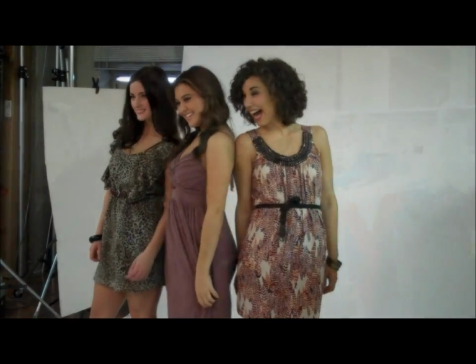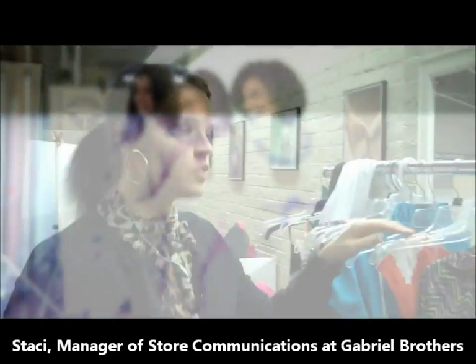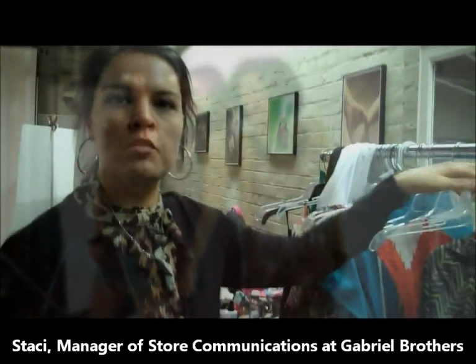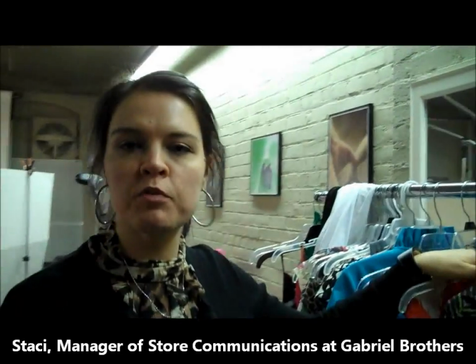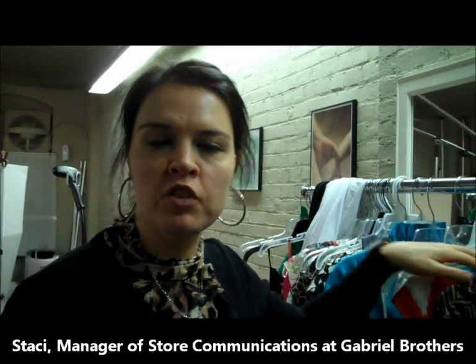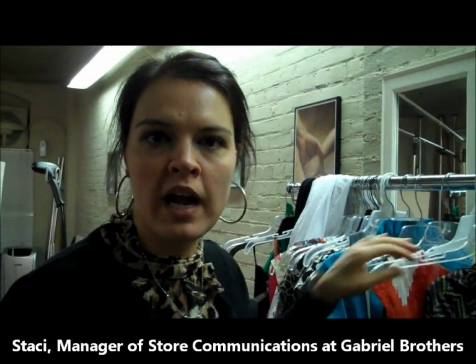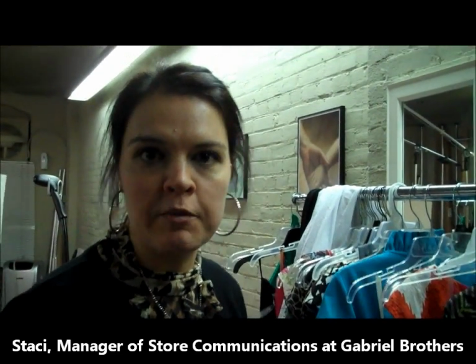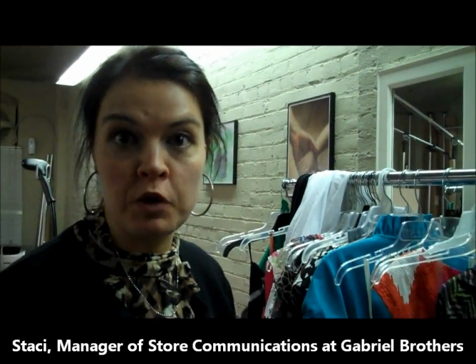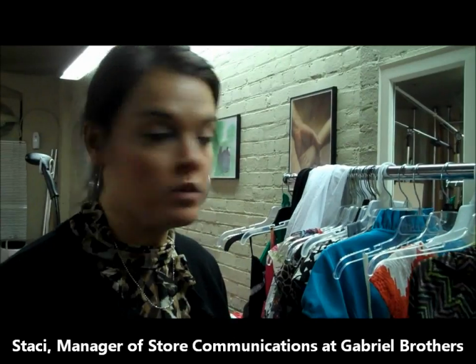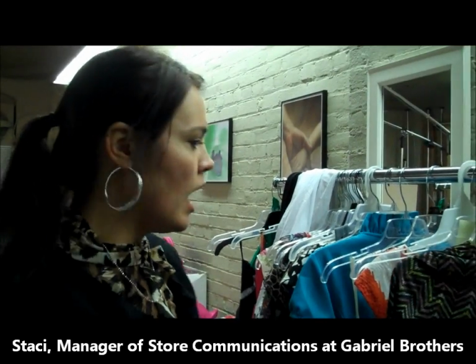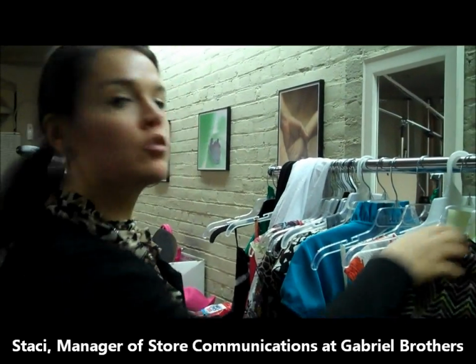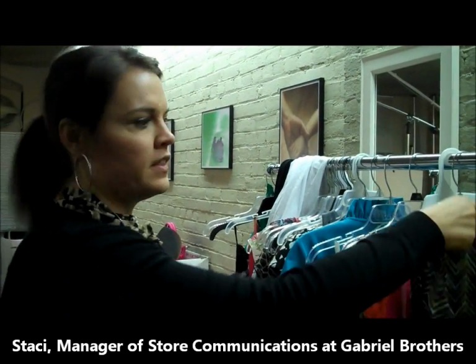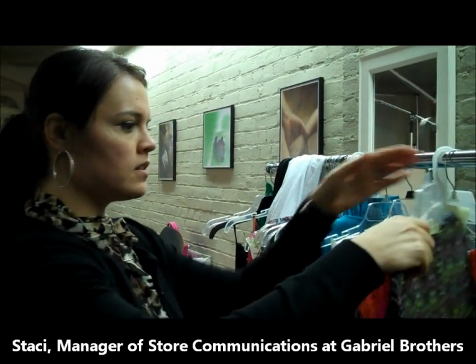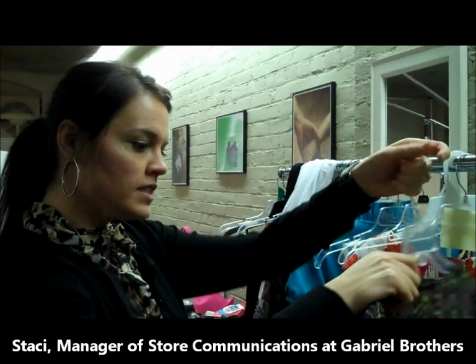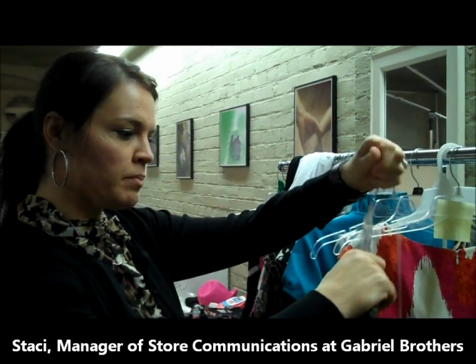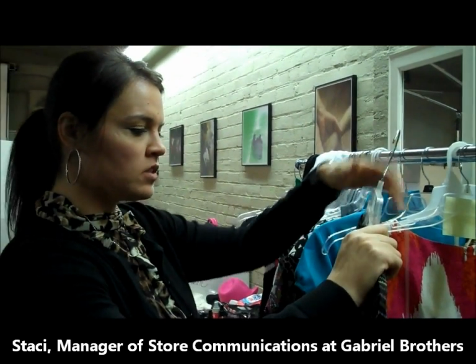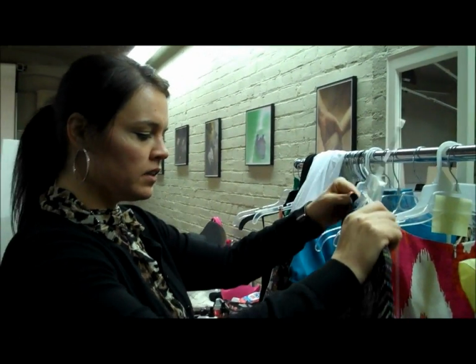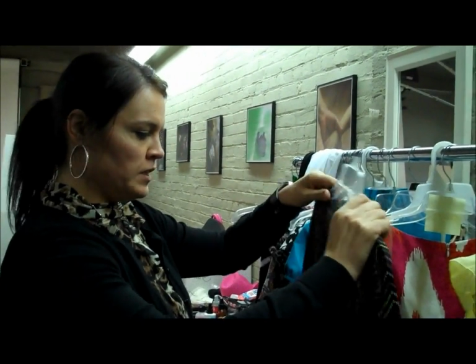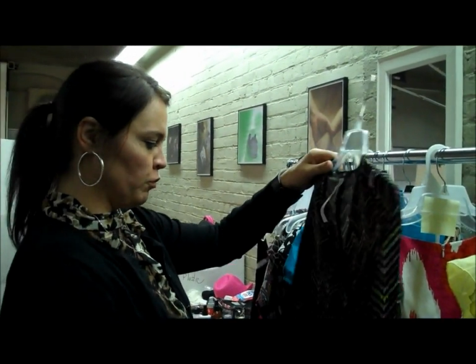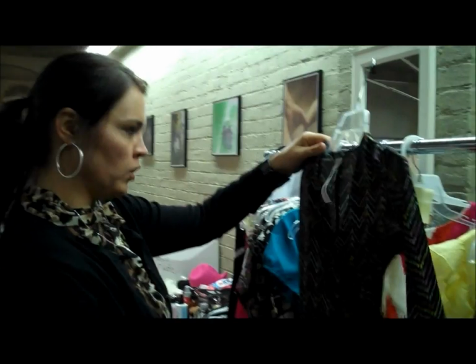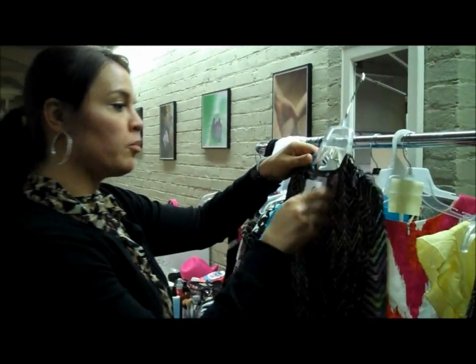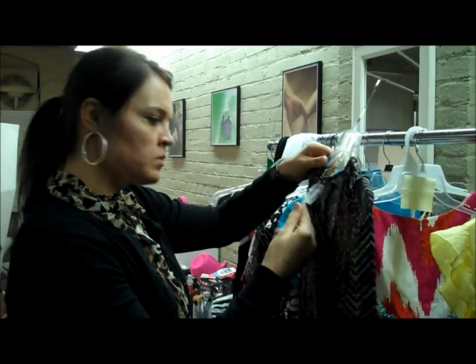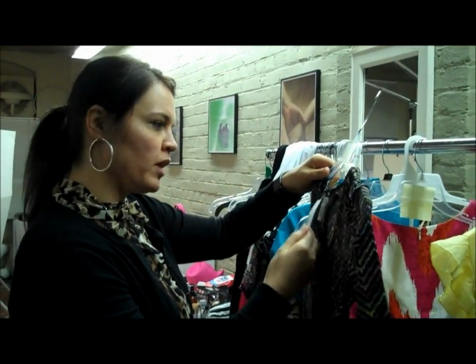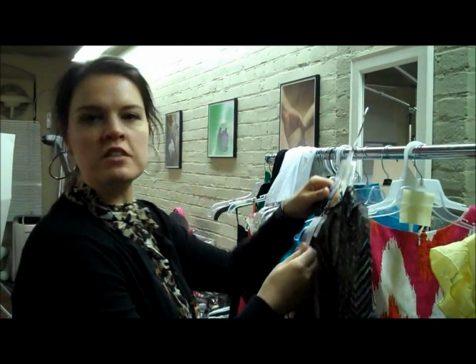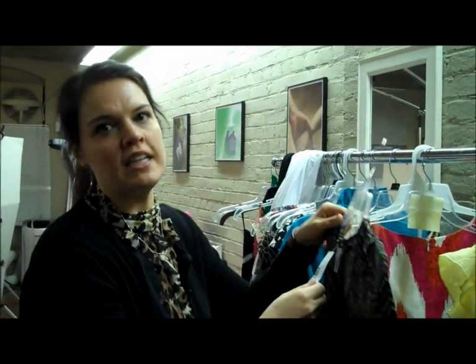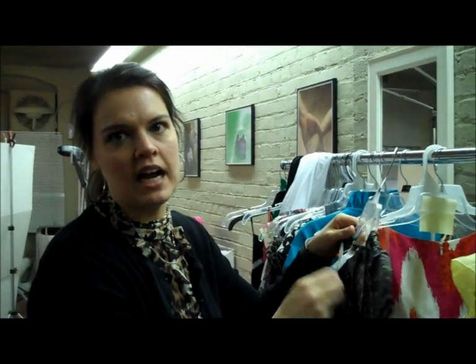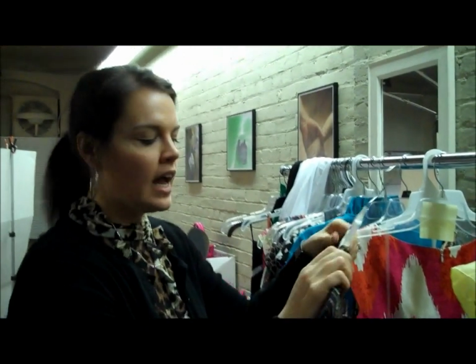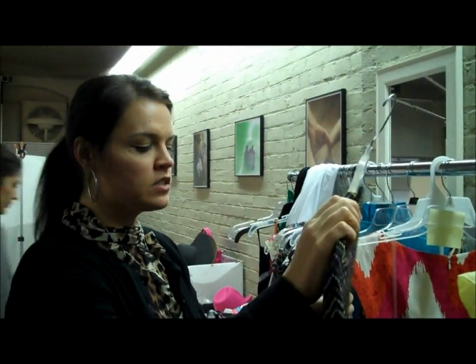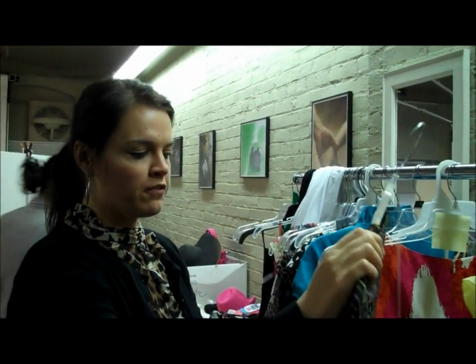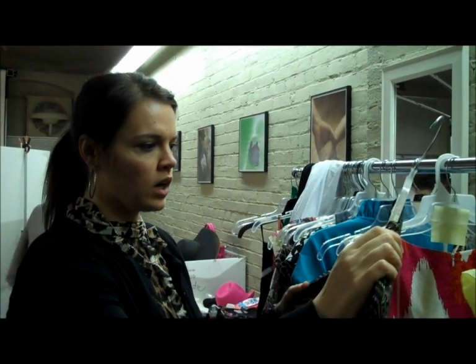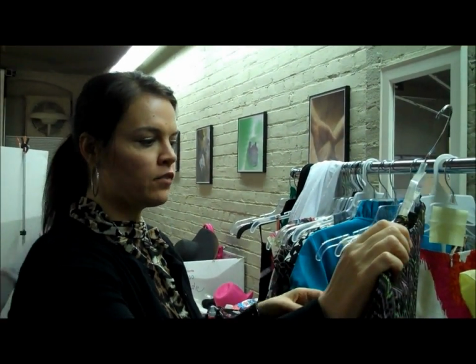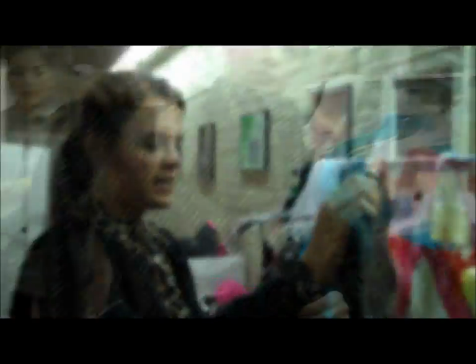These are the dresses that the buyers provided for the Rugged Warehouse and Gabriel Brothers. There's some great things and styles and patterns on here. This is more for career wear. The price of this is $9.99 and it is great for work for any season.